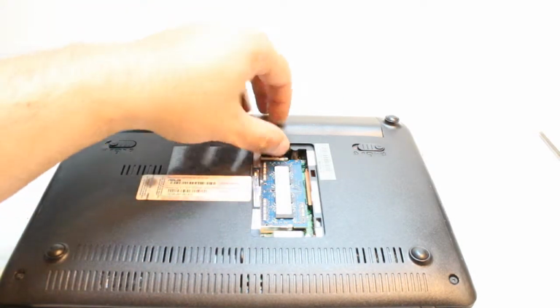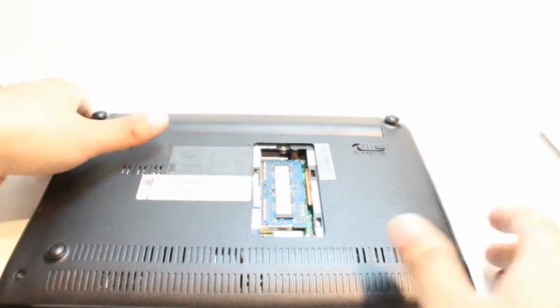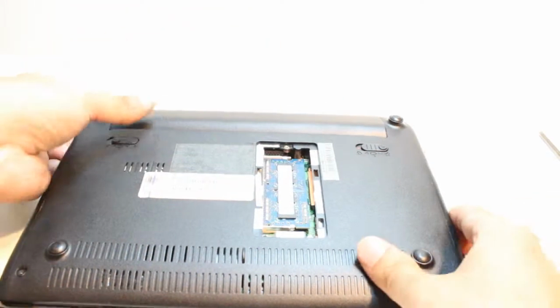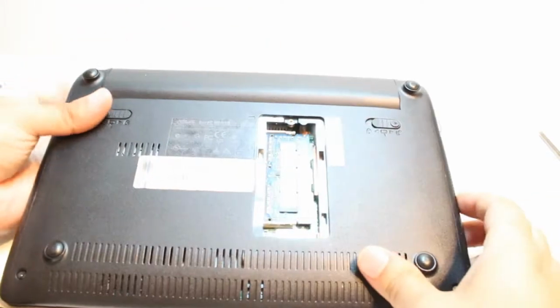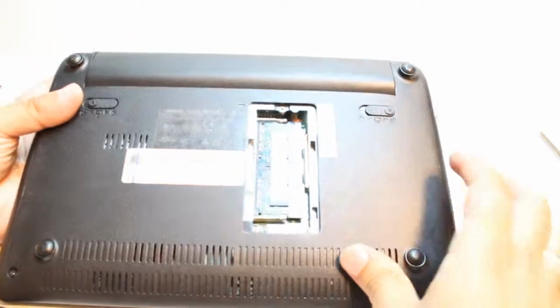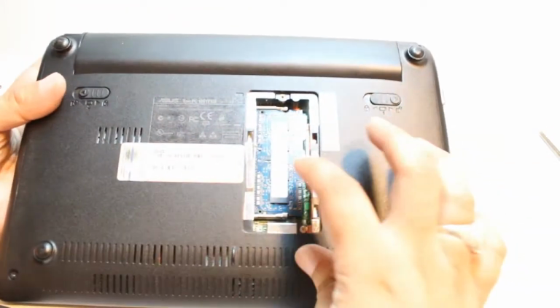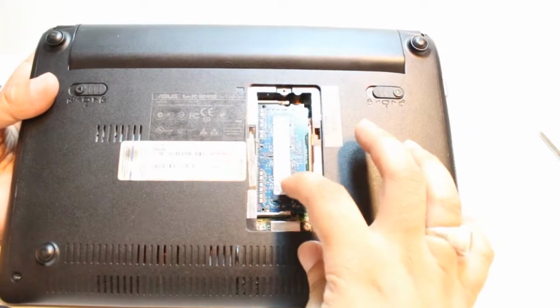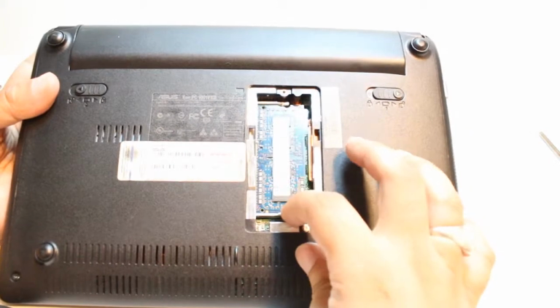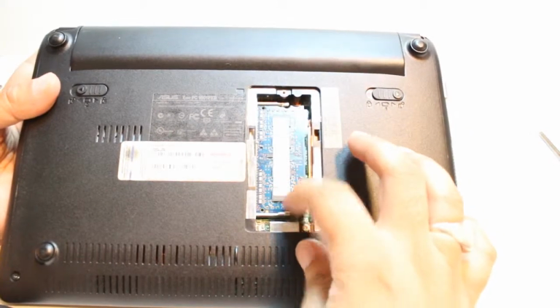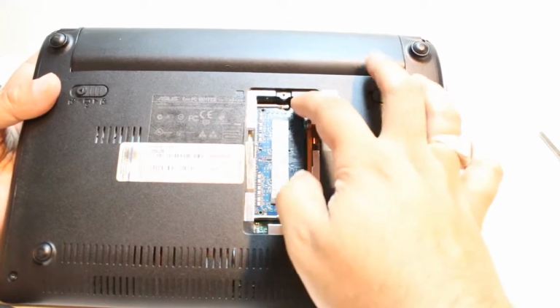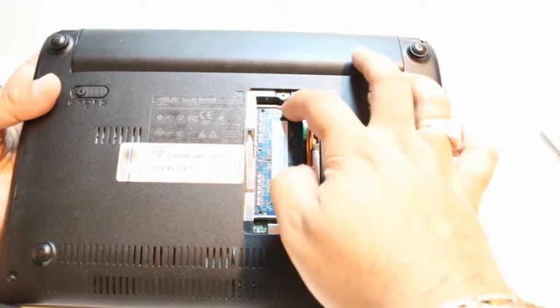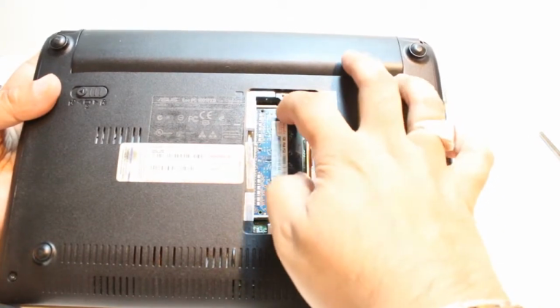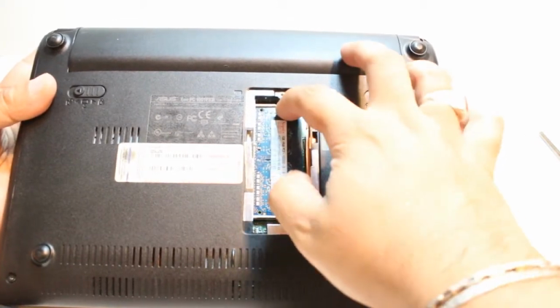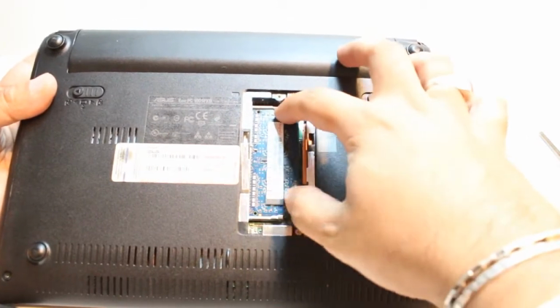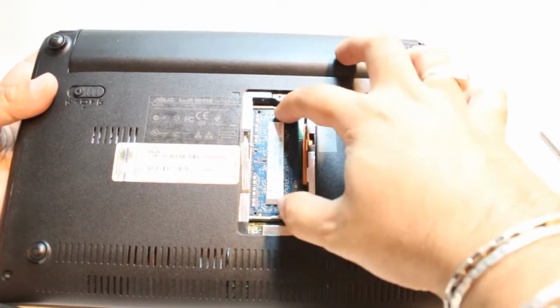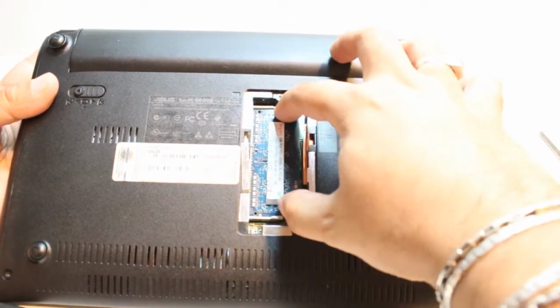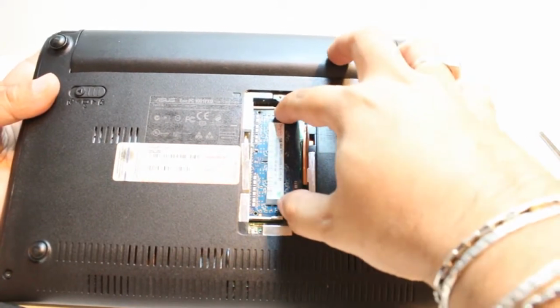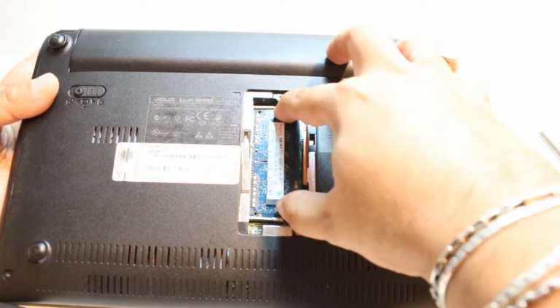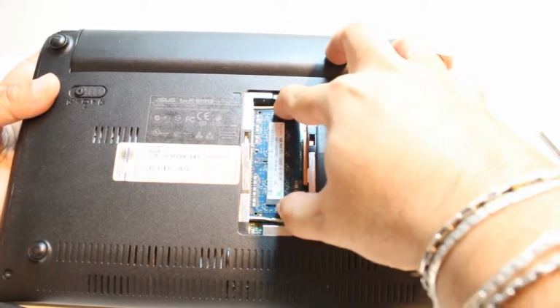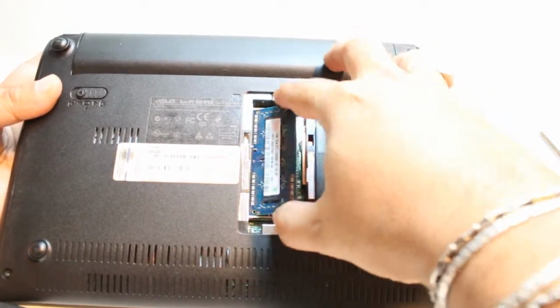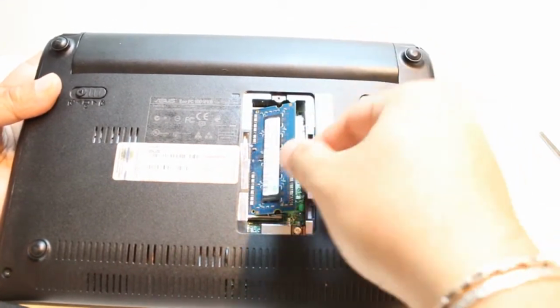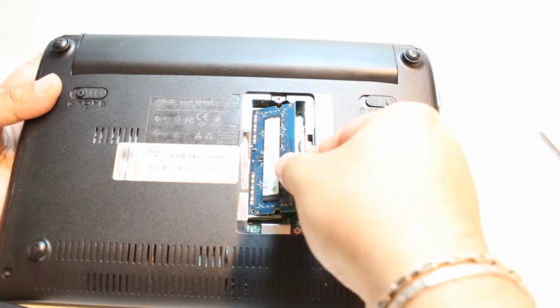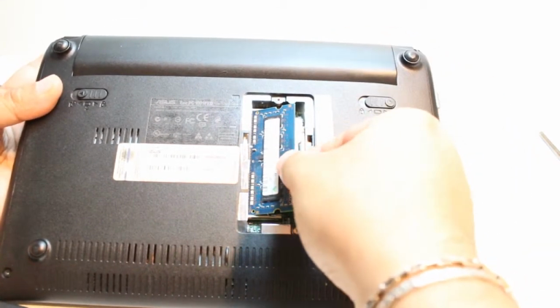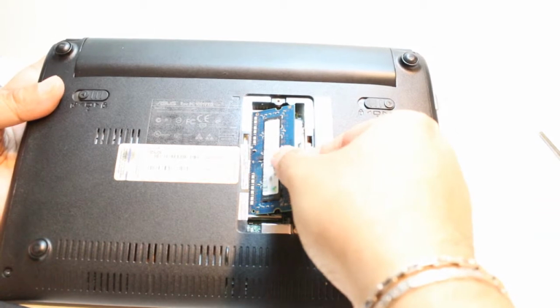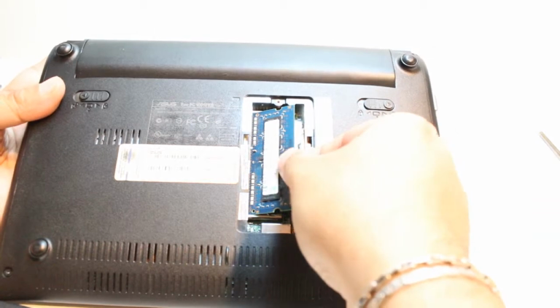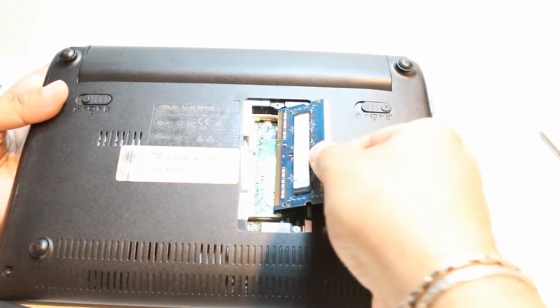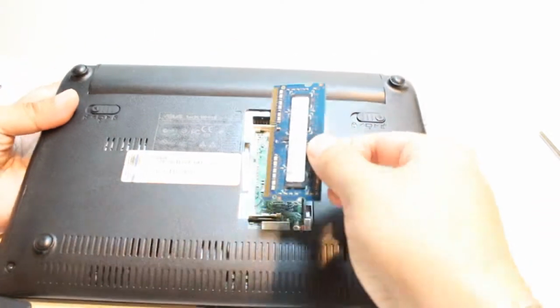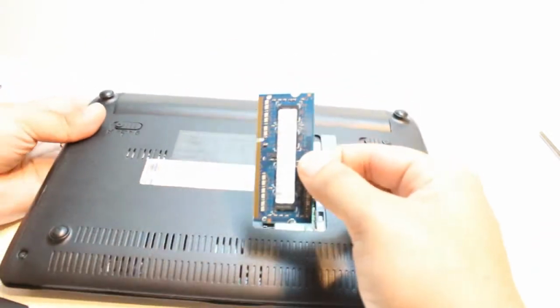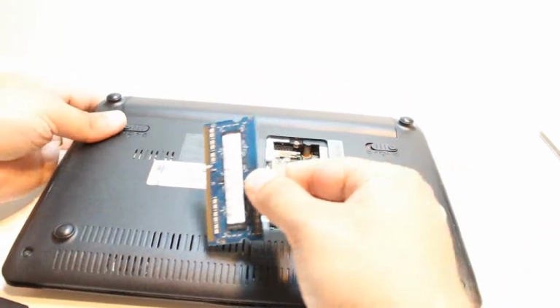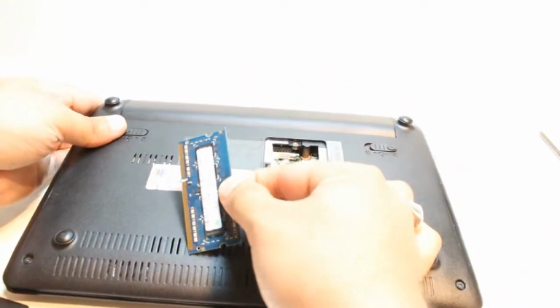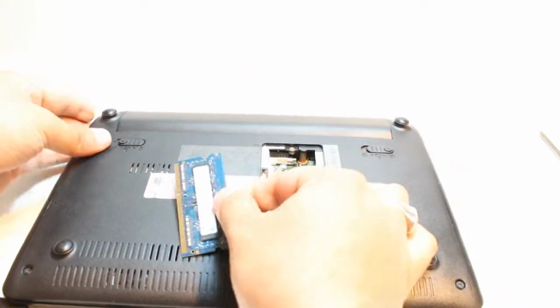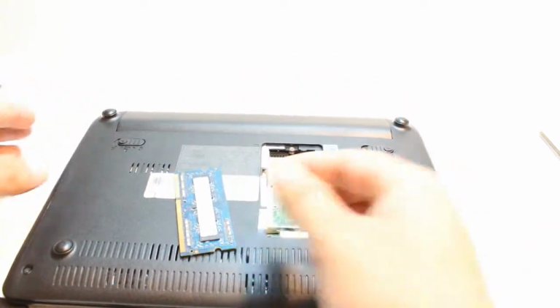You have two clips — this side and this side — you have to pull them together. And the RAM is going to come out just like this. This is so much easier.